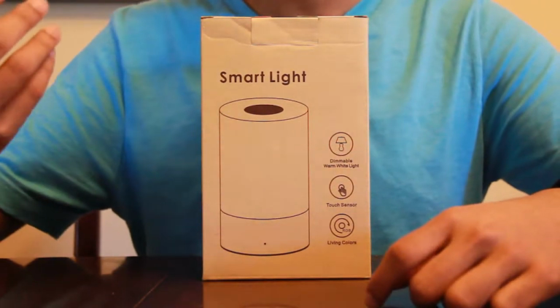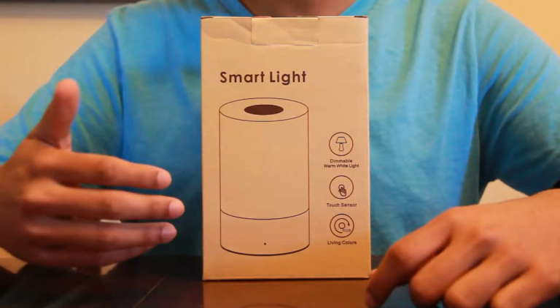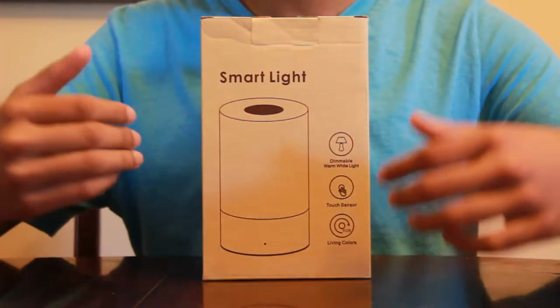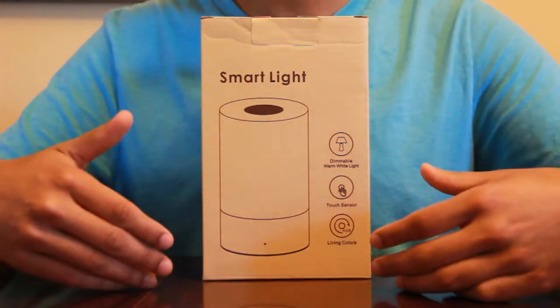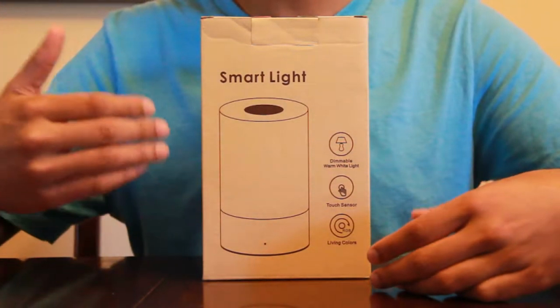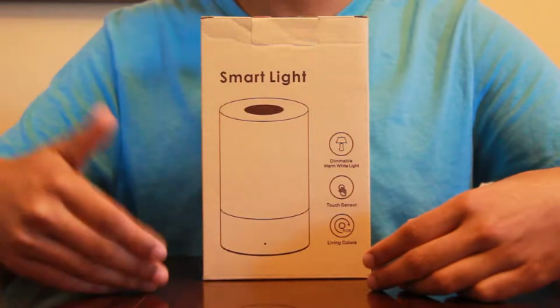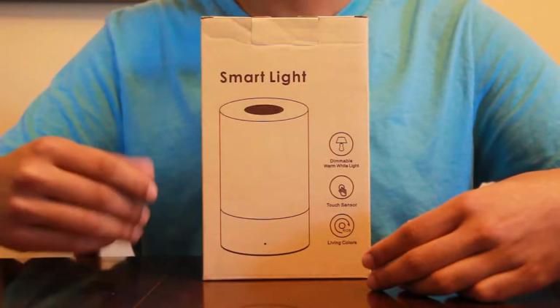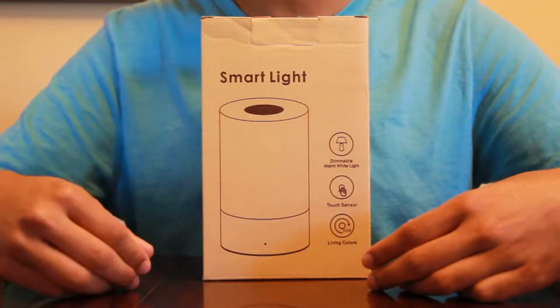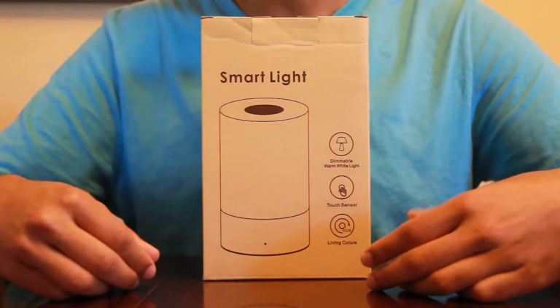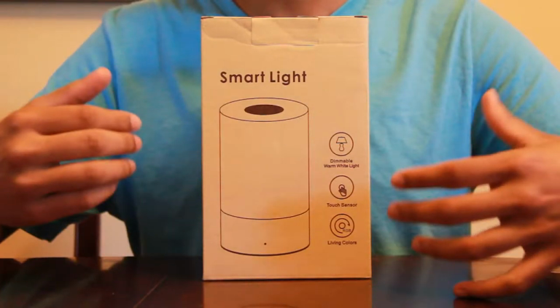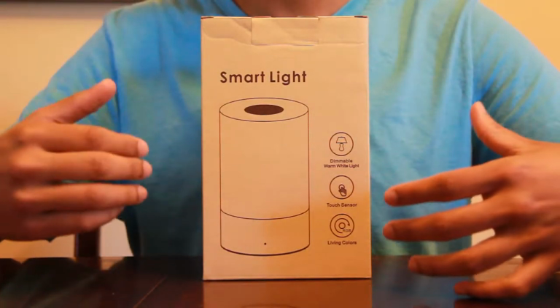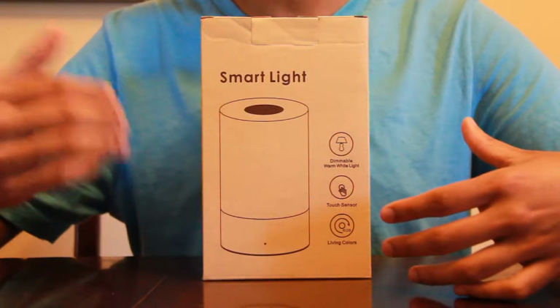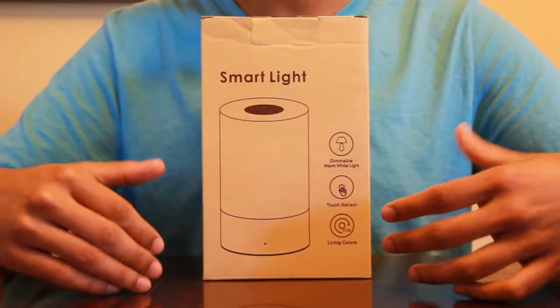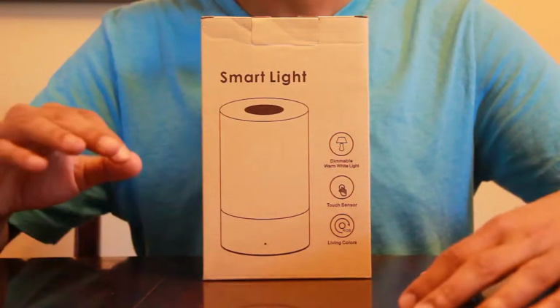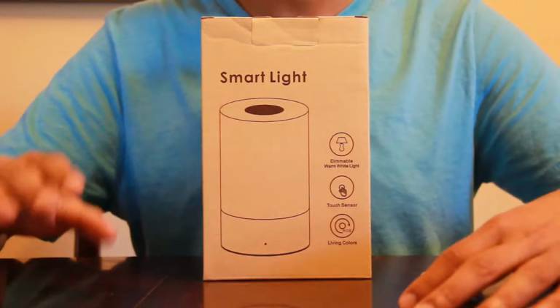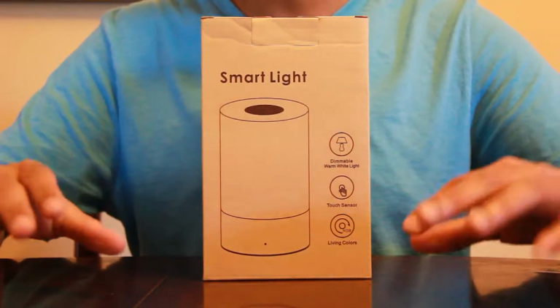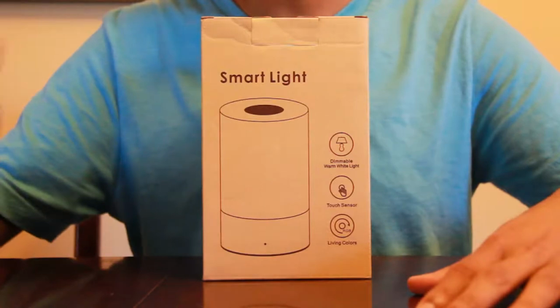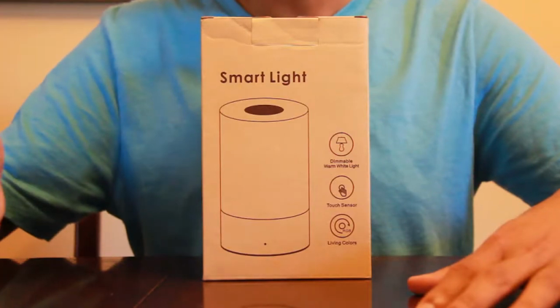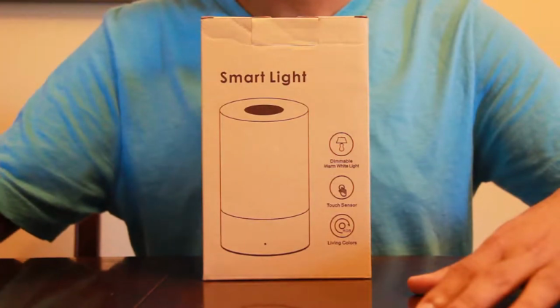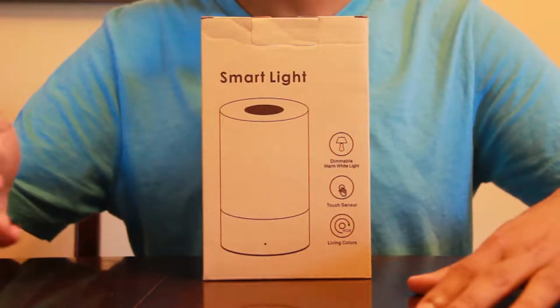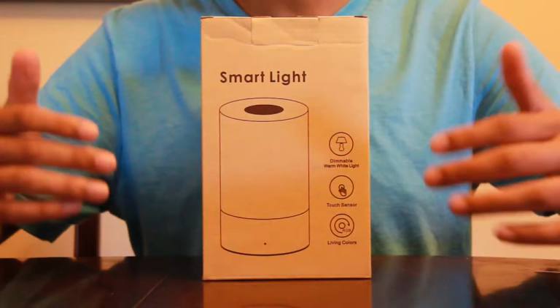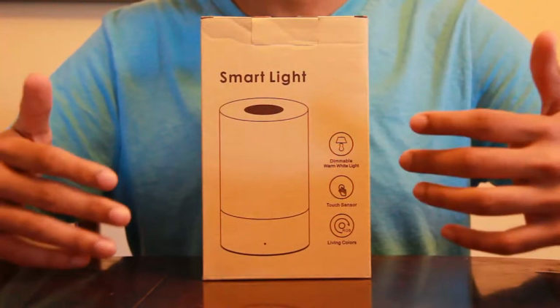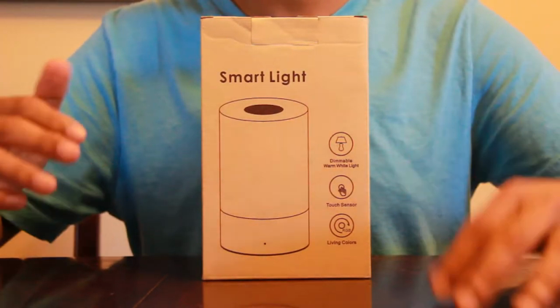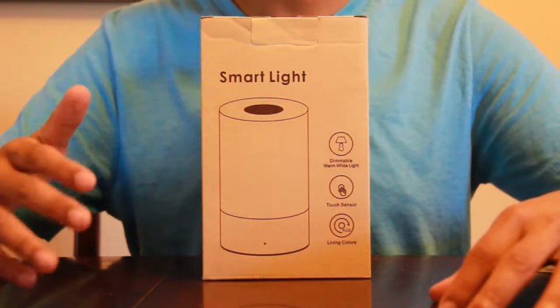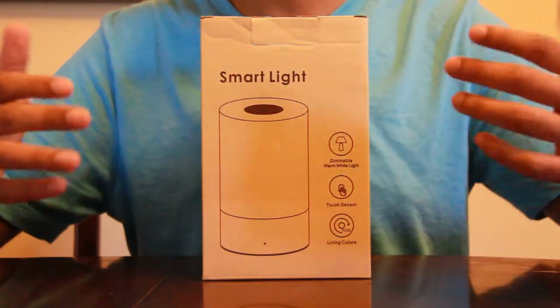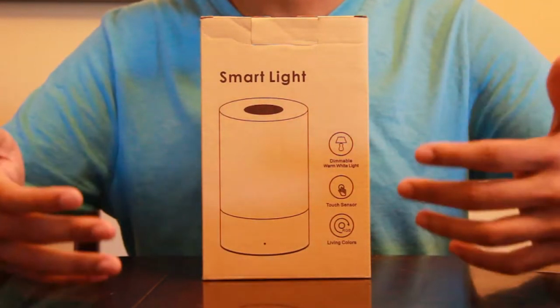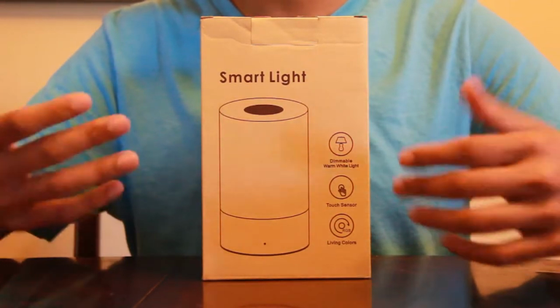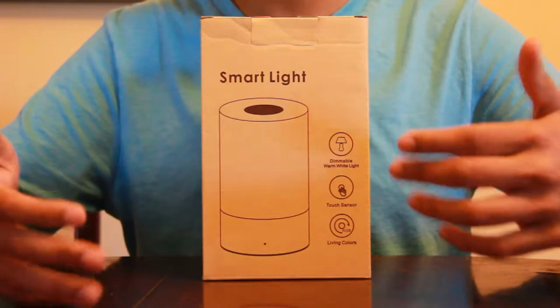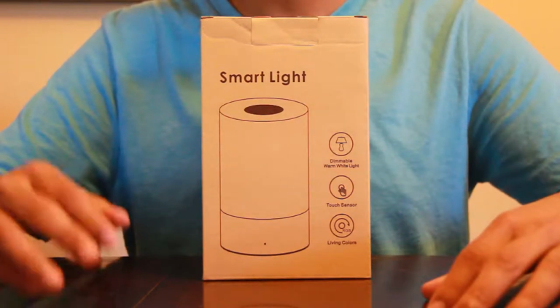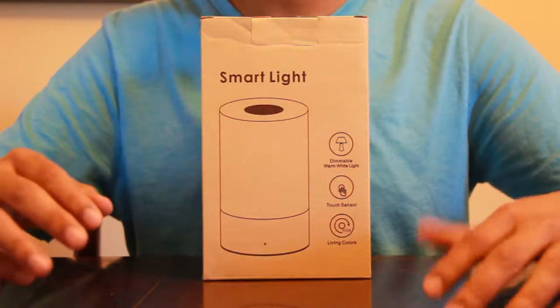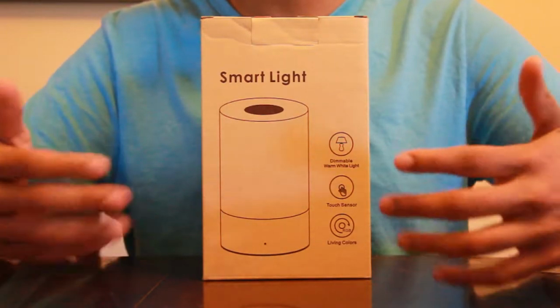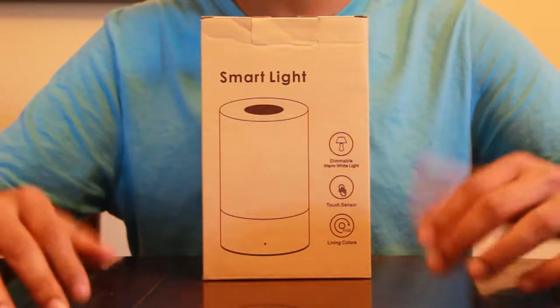This one can cycle through 256 colors and you can have the lamp at any of them — you can just stop it at any color you want. The battery life is pretty good: at low light it lasts for 11 hours, moderate light 6 to 7 hours, and bright light about 2 to 3 hours.